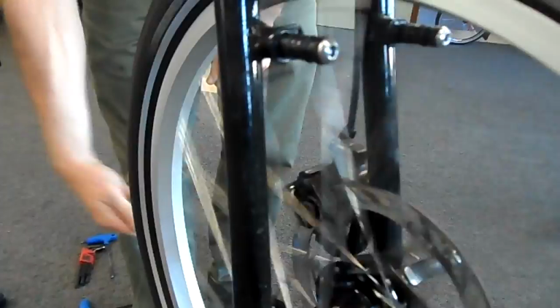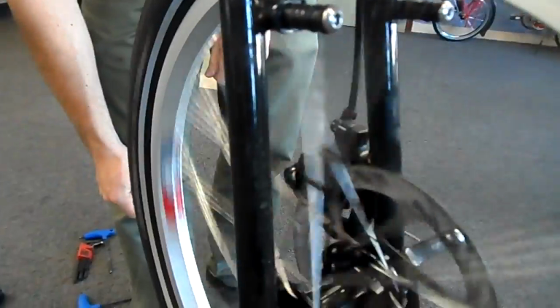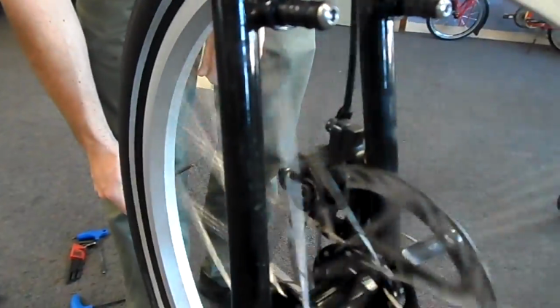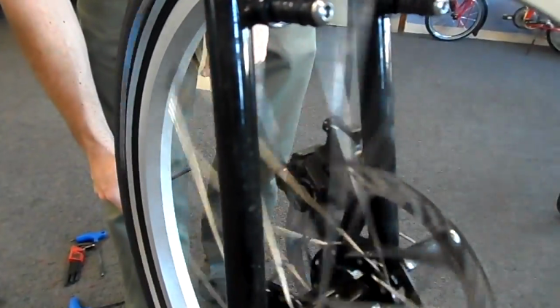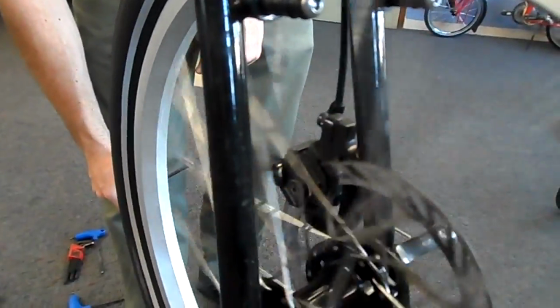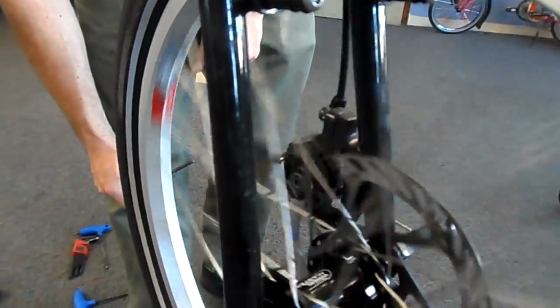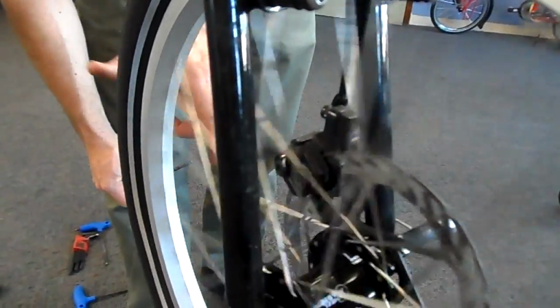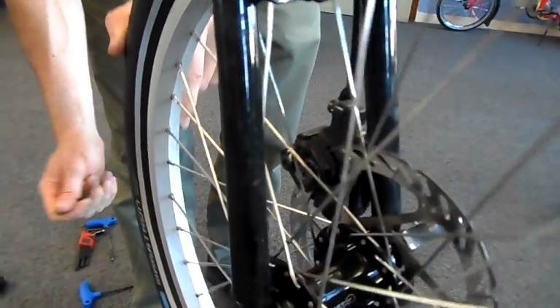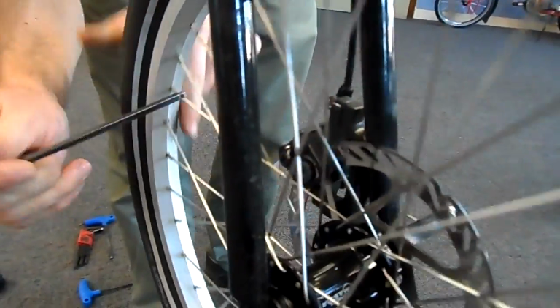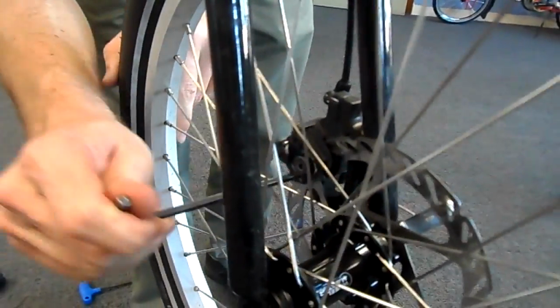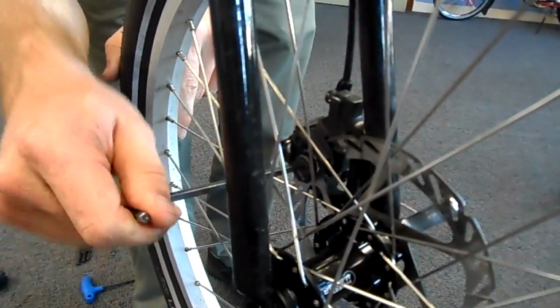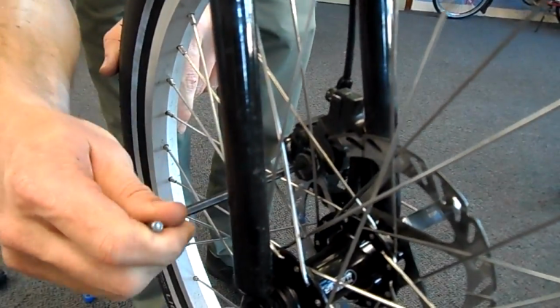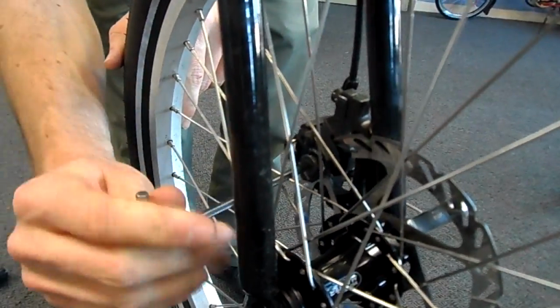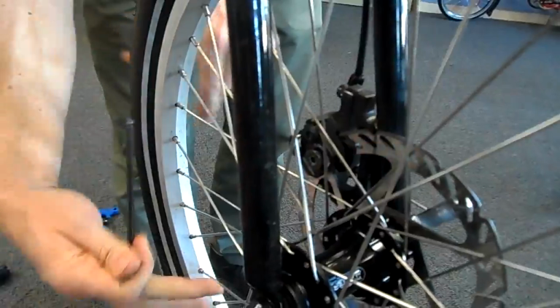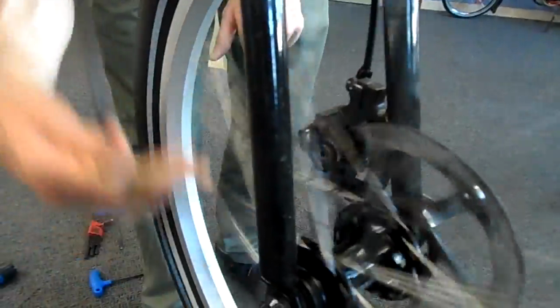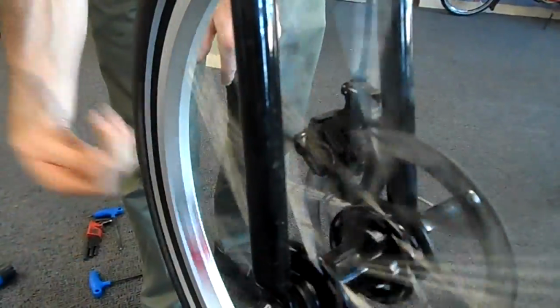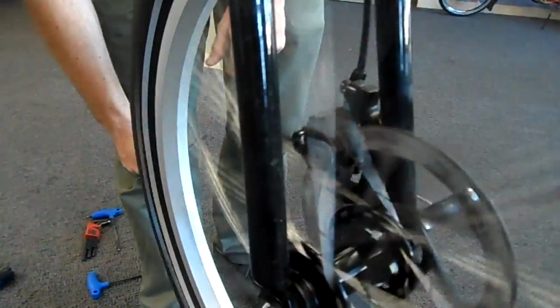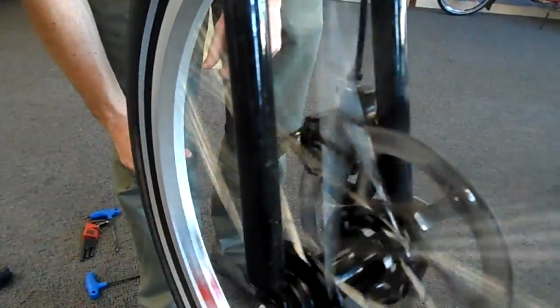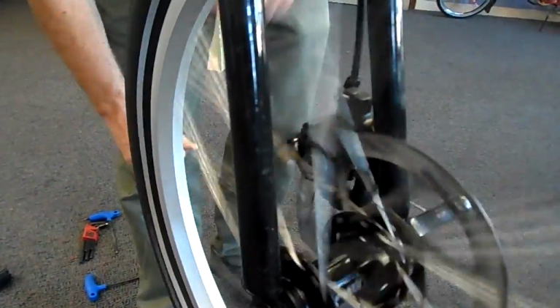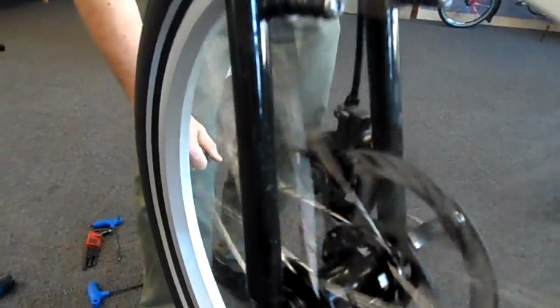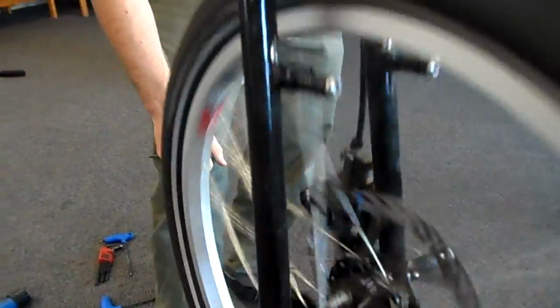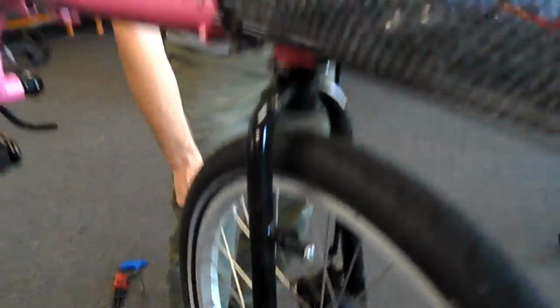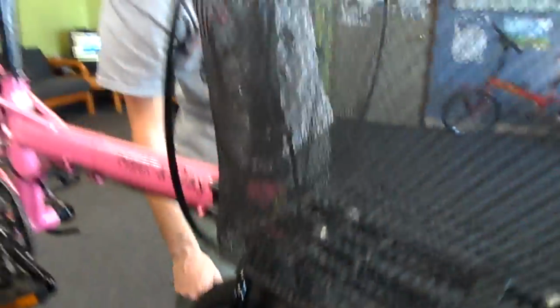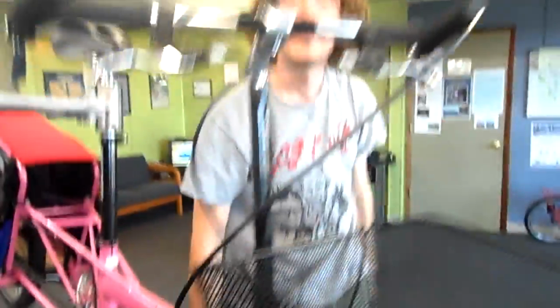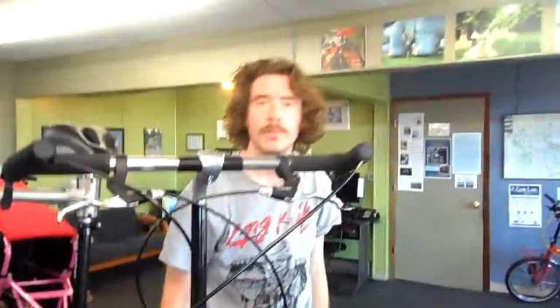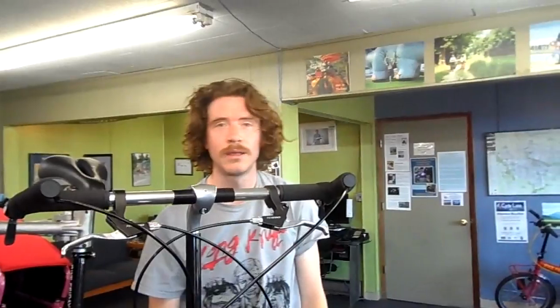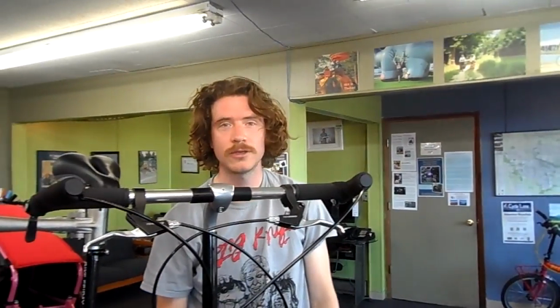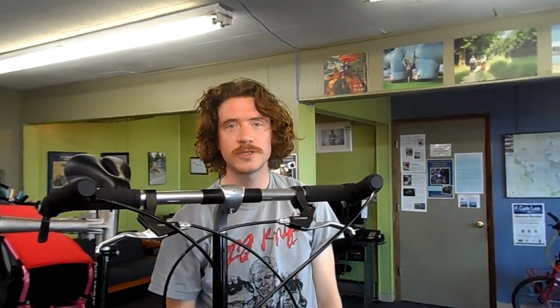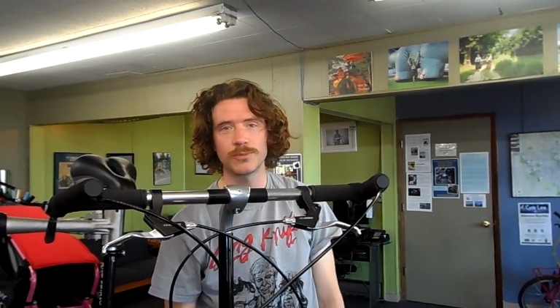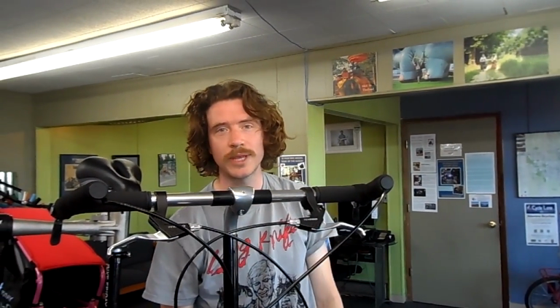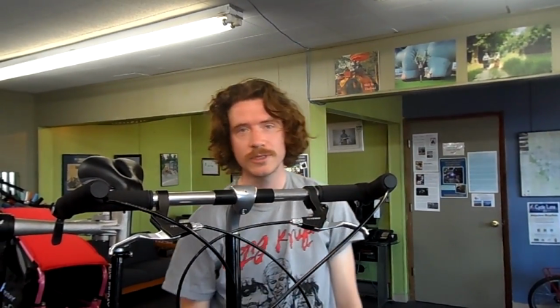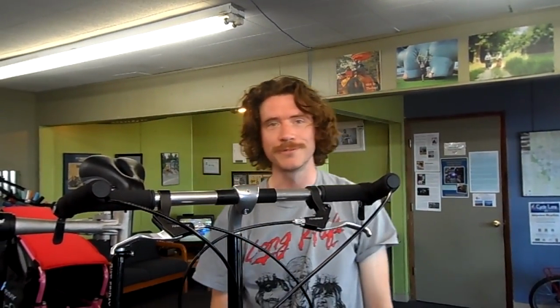Give it a spin. You hear that it is rubbing, so maybe it needs one more click back out of there and we're good to go. That's how you adjust the Shimano mechanical disc brake.